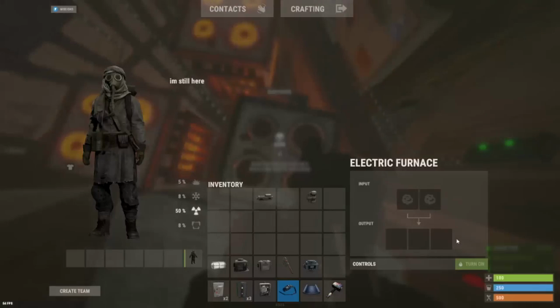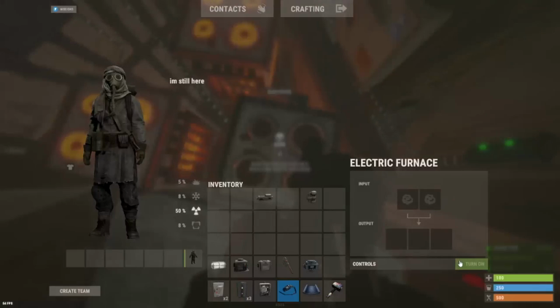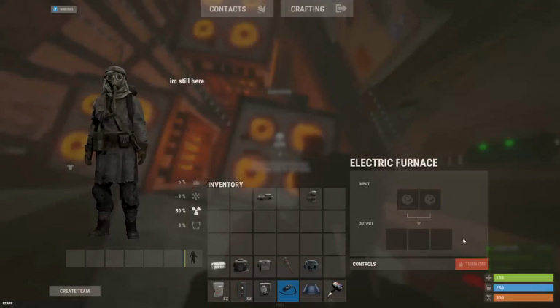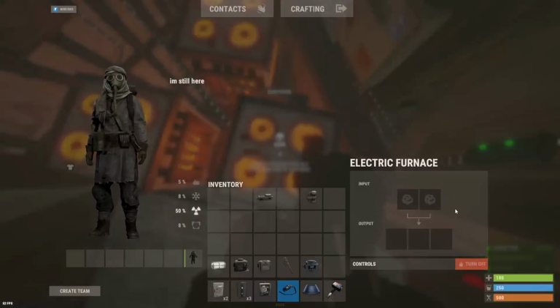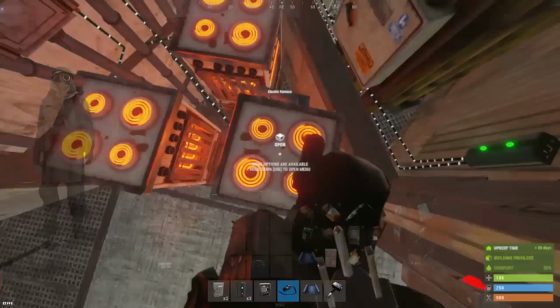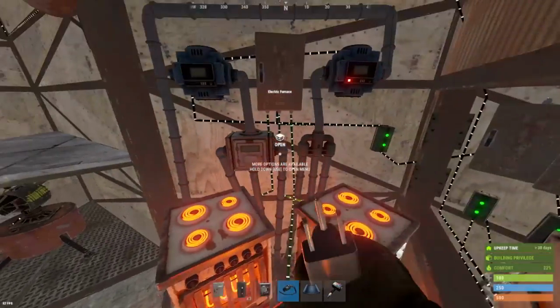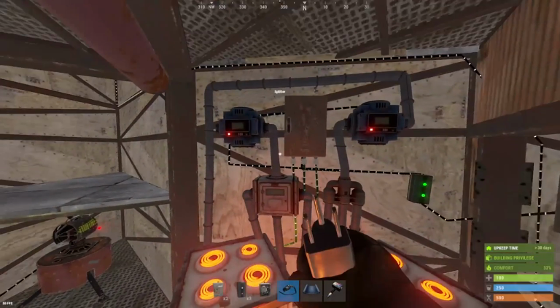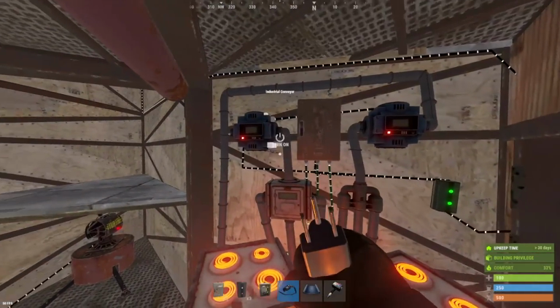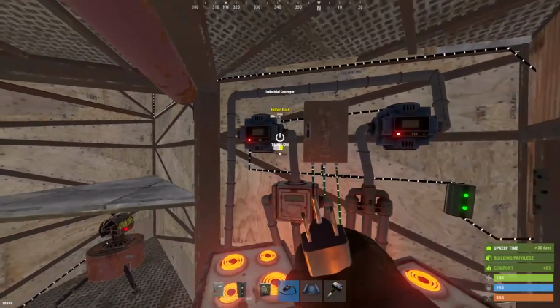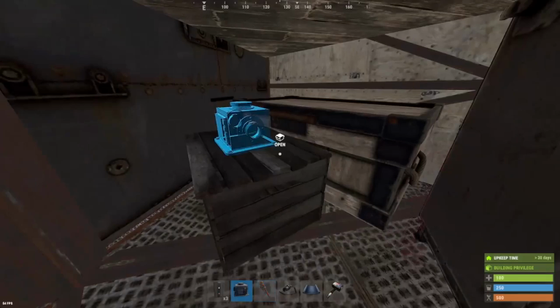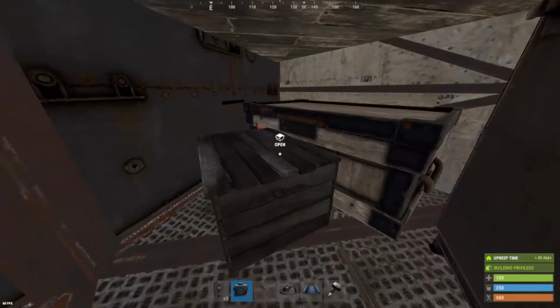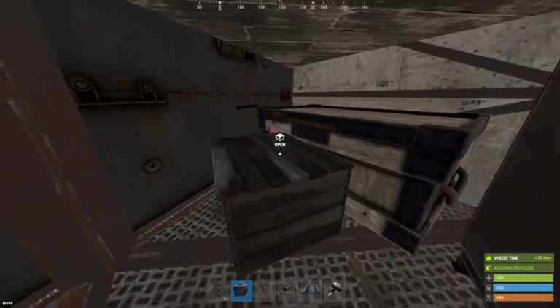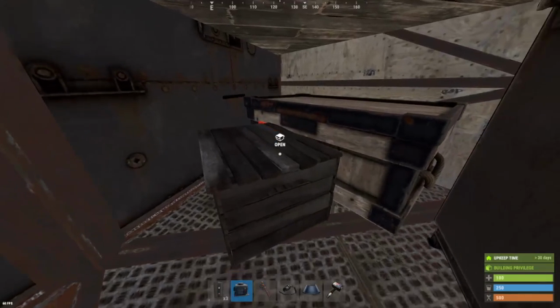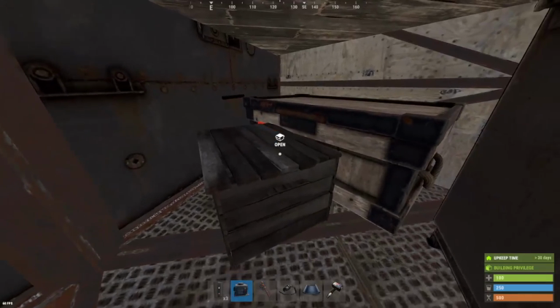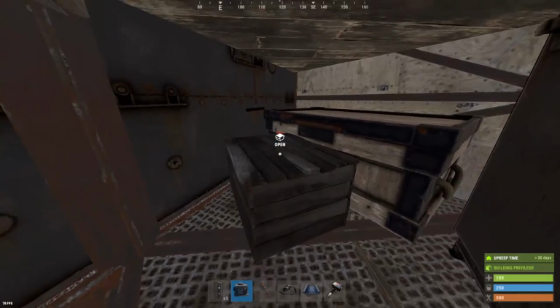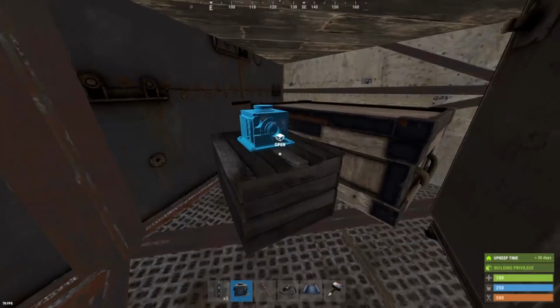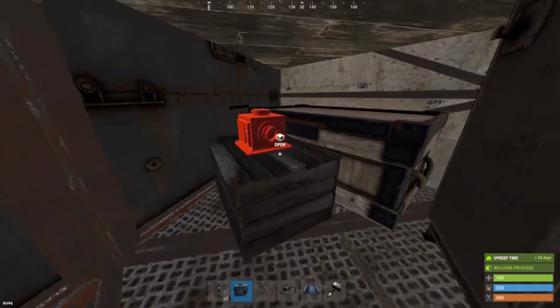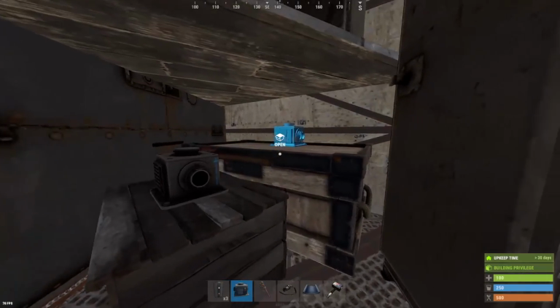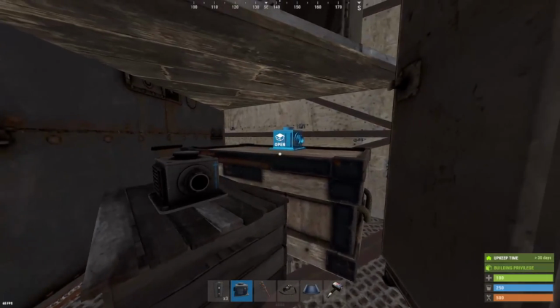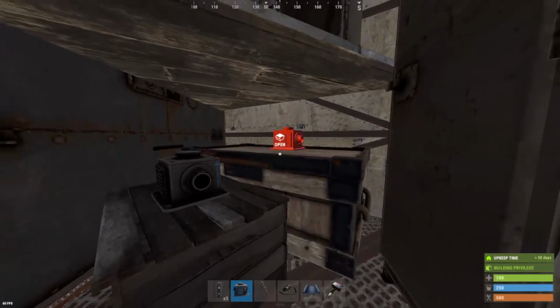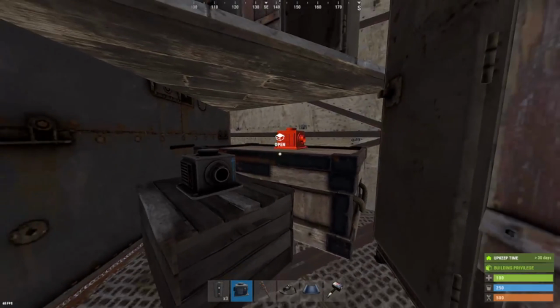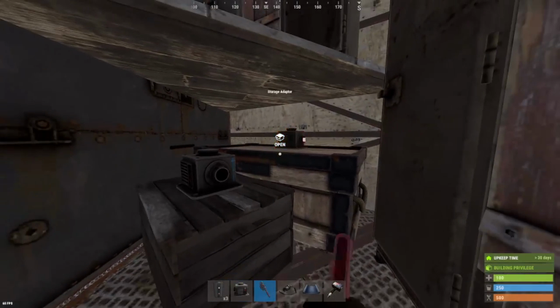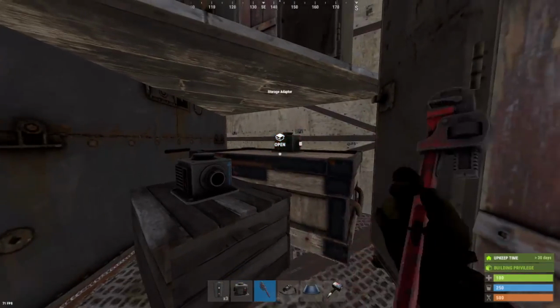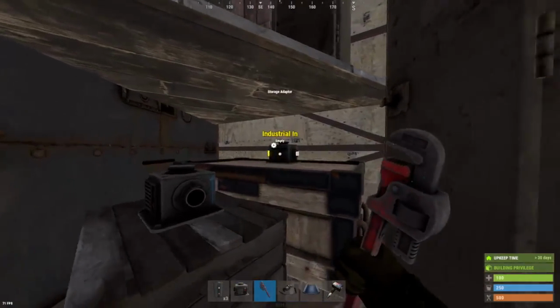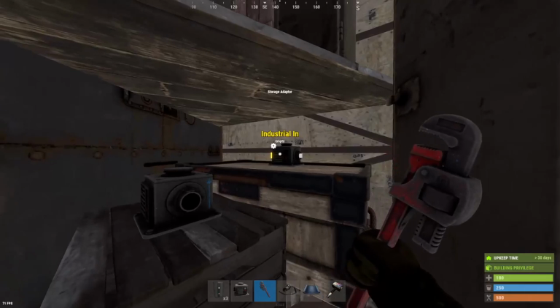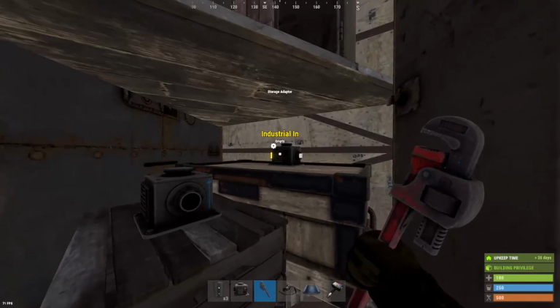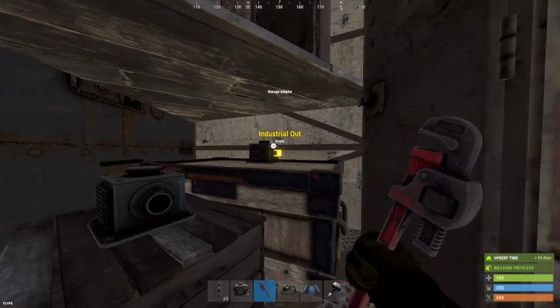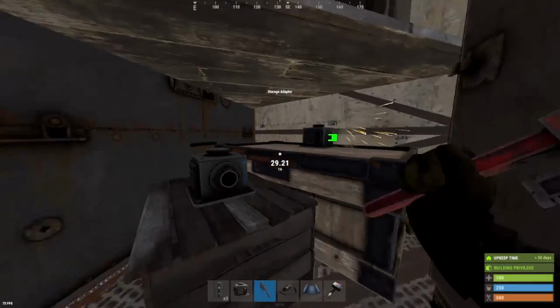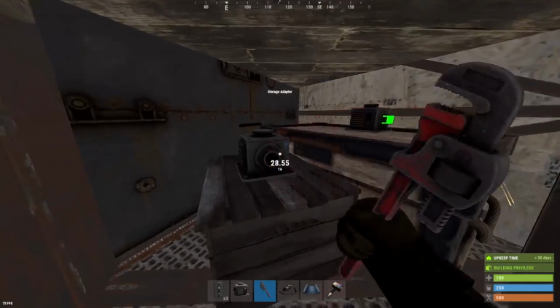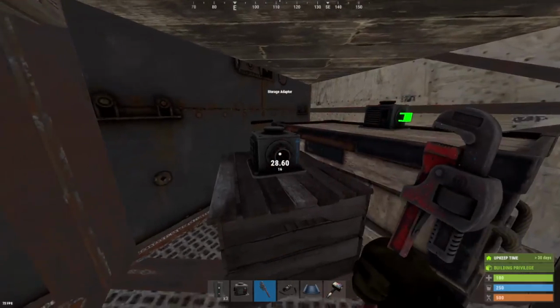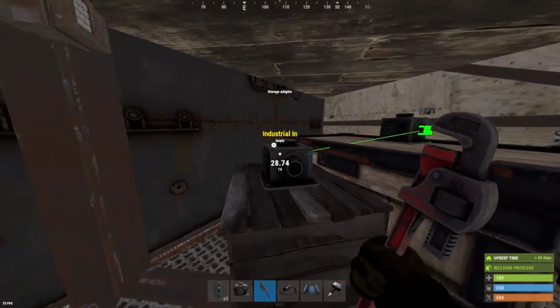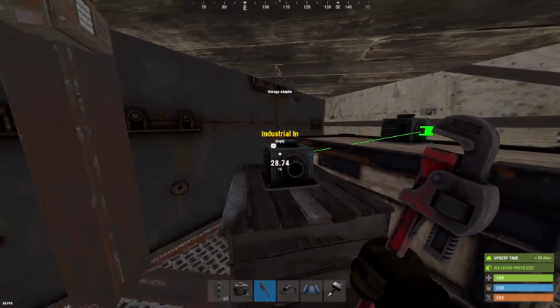Turn all of our furnaces on — they'll be running forever now. And we'll come down to our front door, those two boxes by our front door, and we're going to connect them together.